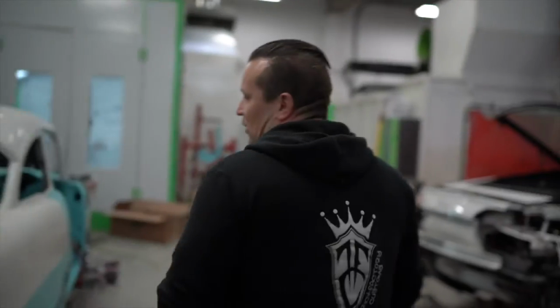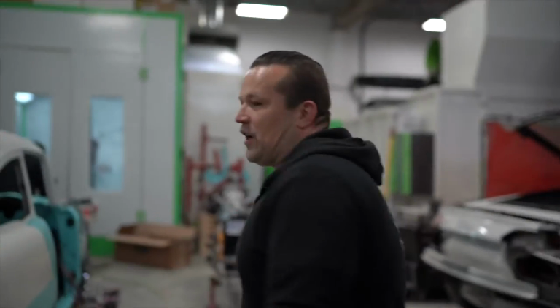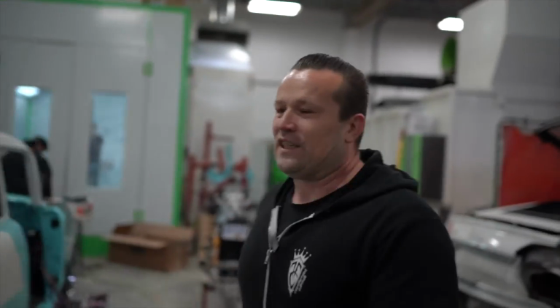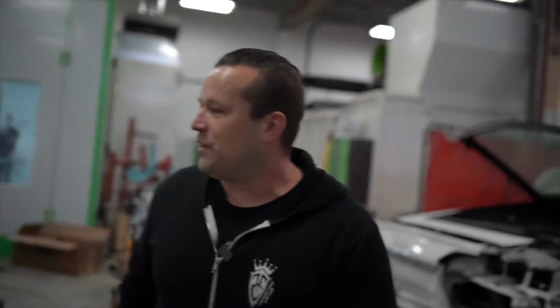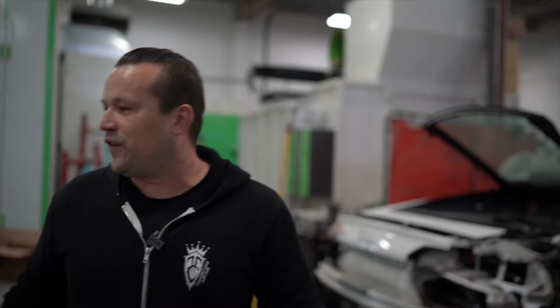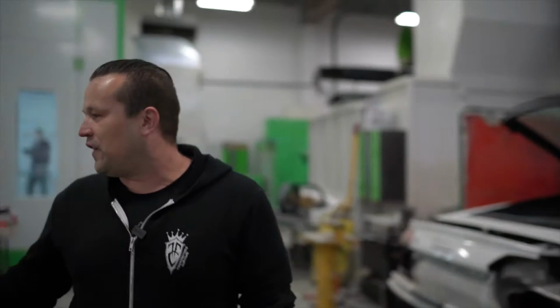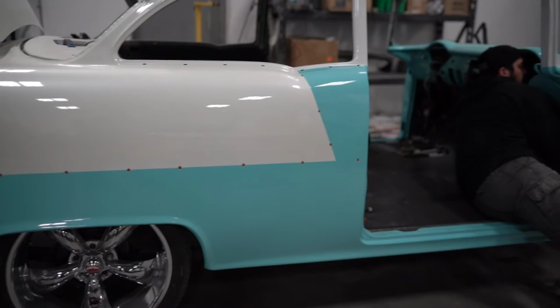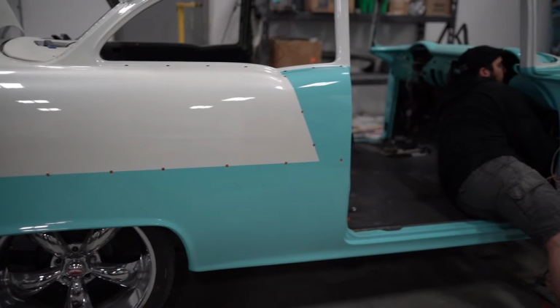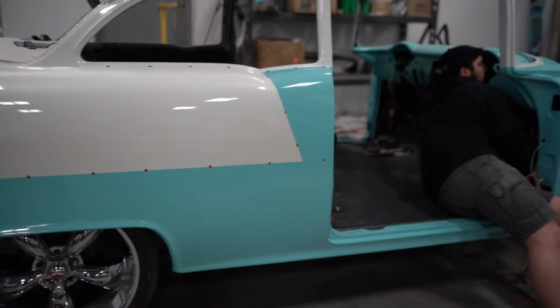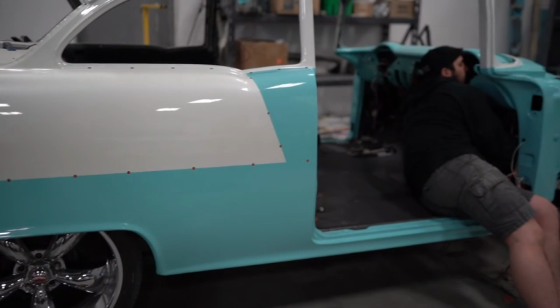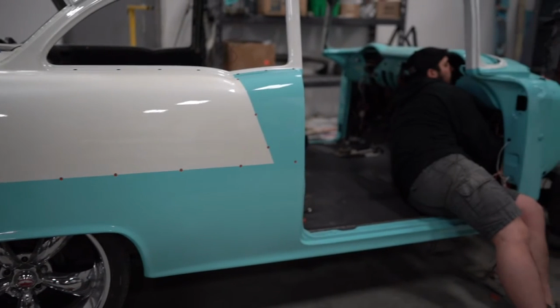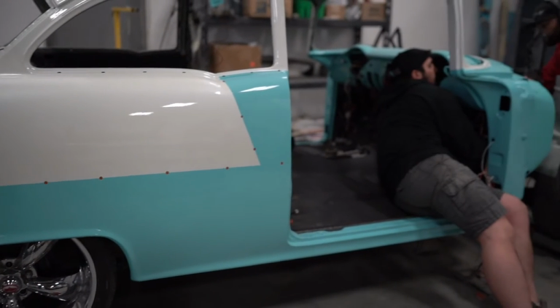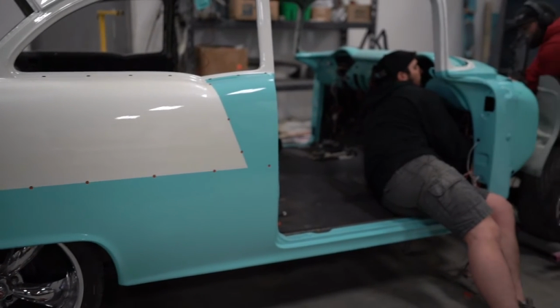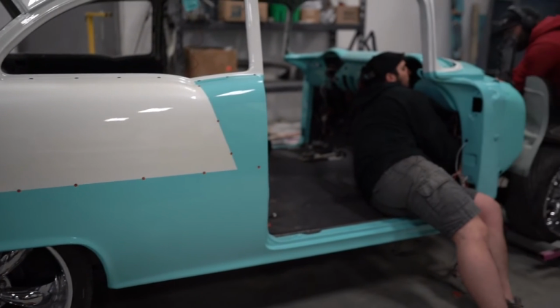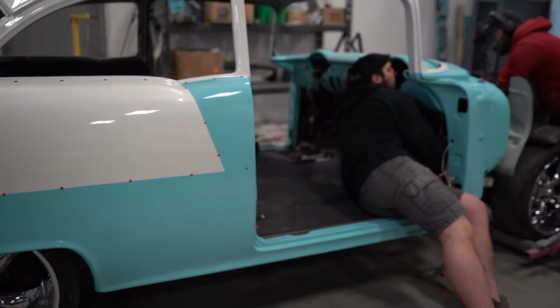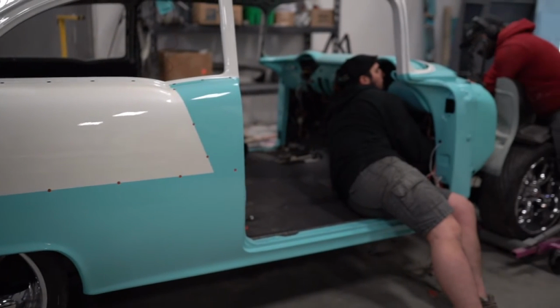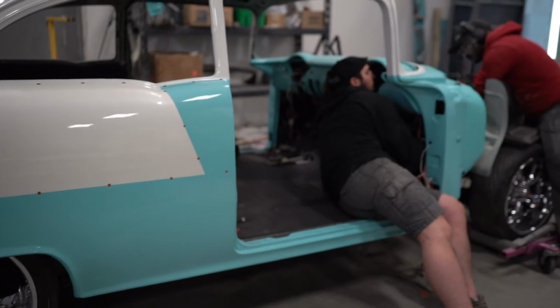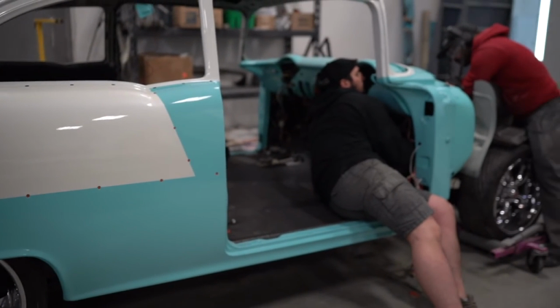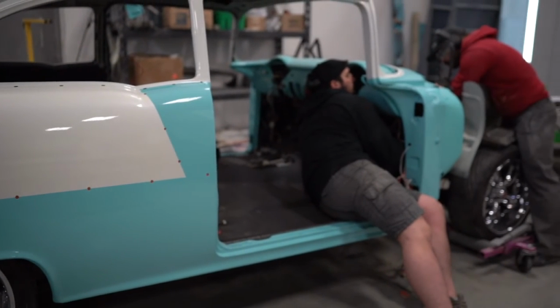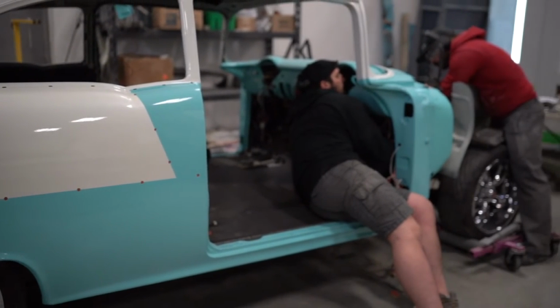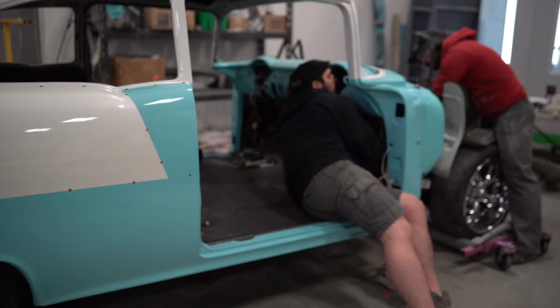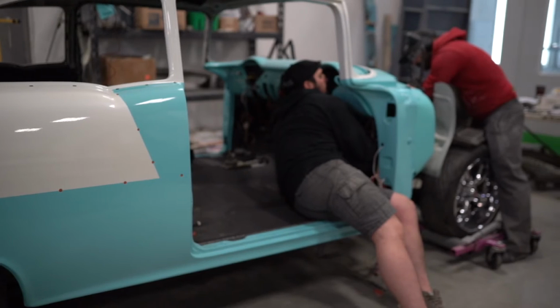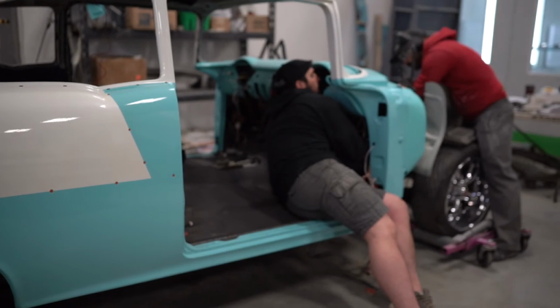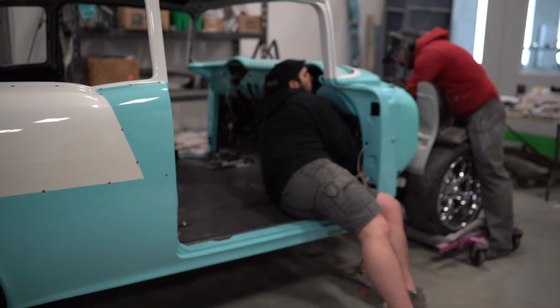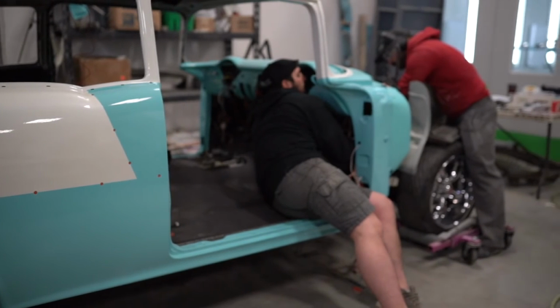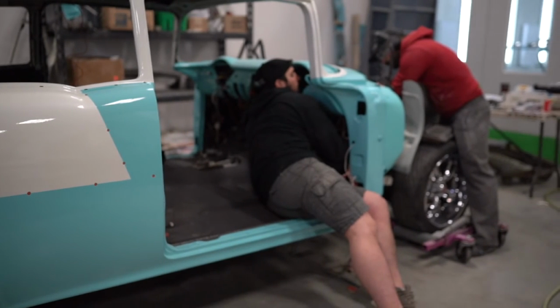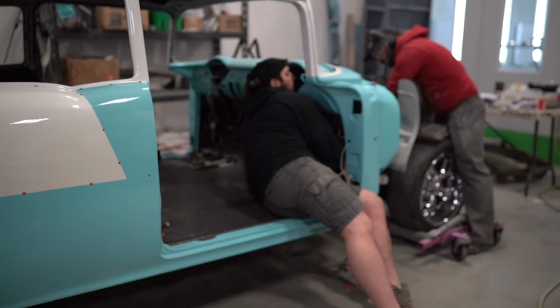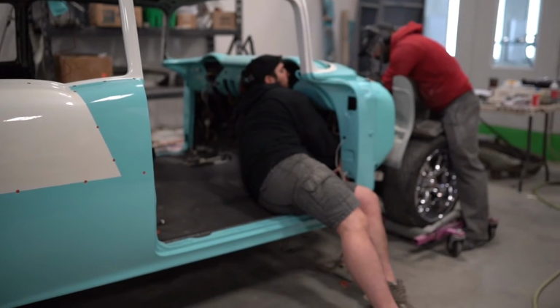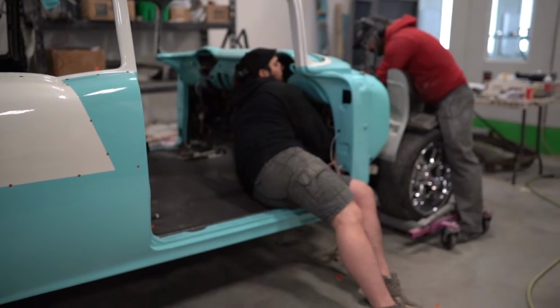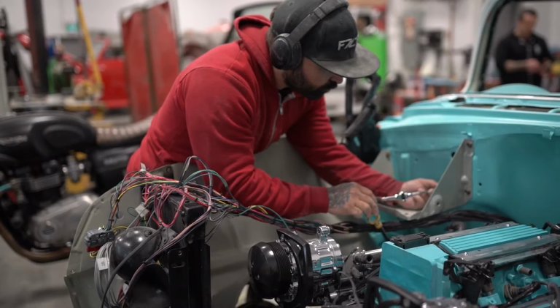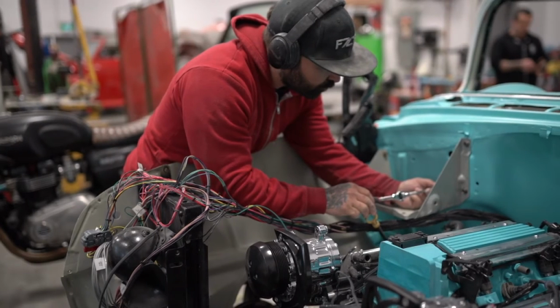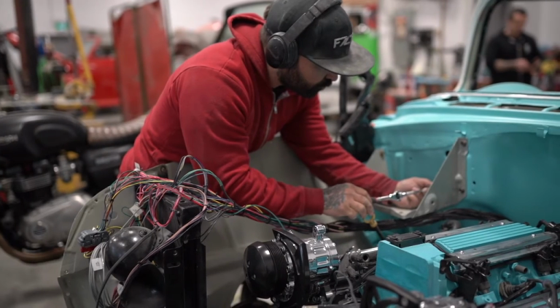We've gotten pretty deep into the '55. The '55 has been completely sound deadened. Luca's working away on wiring and assembly, so that's coming along. We'll be ready soon.